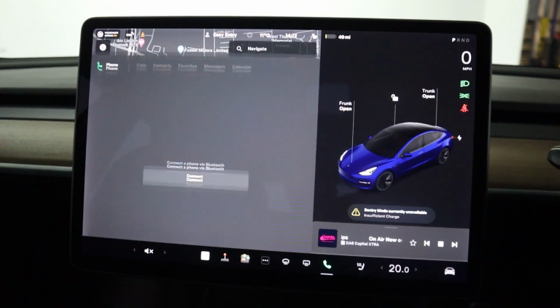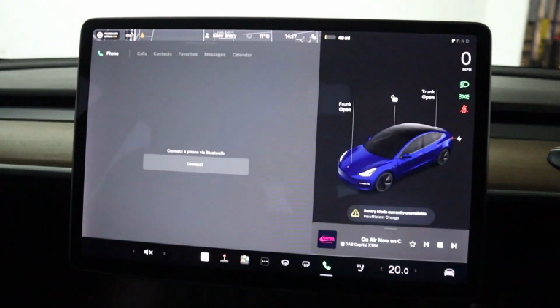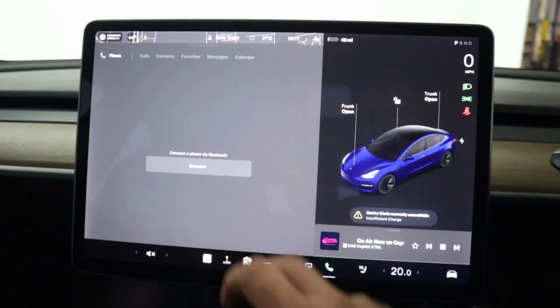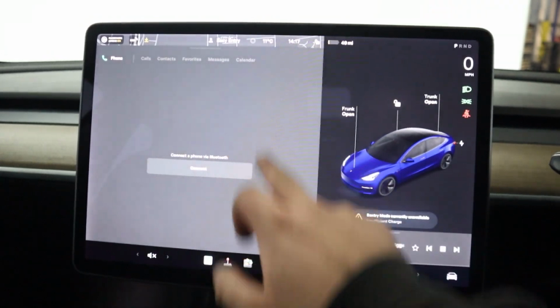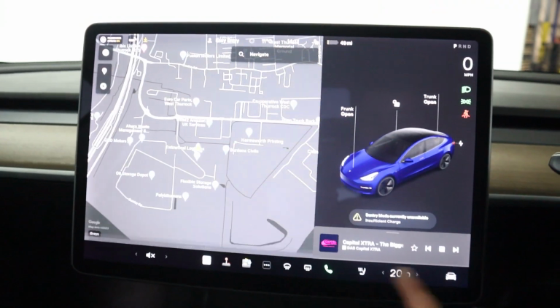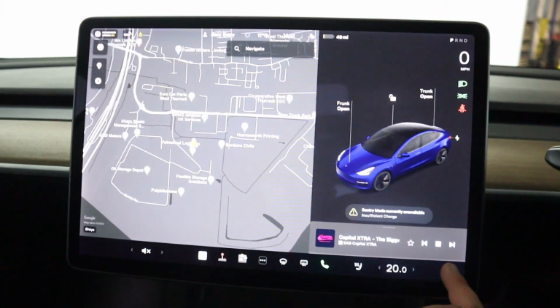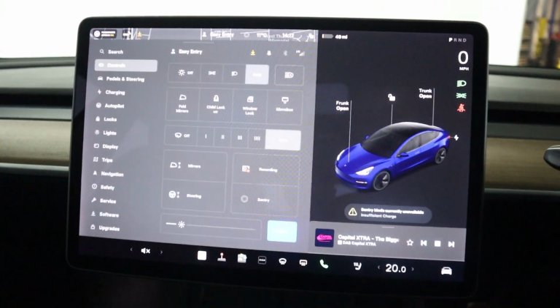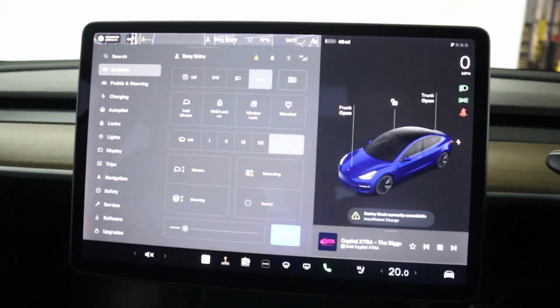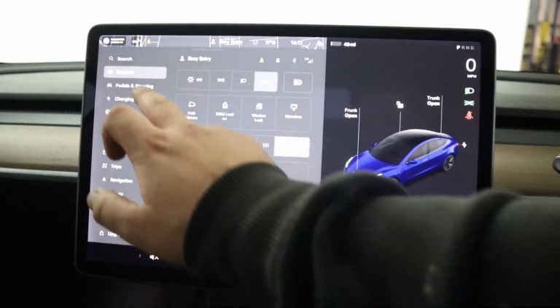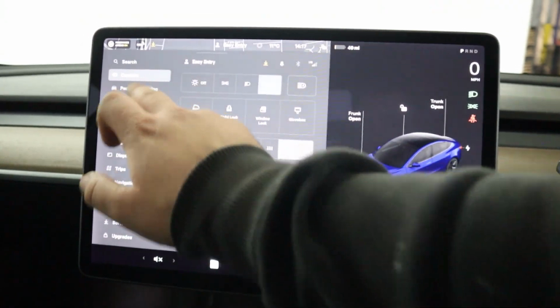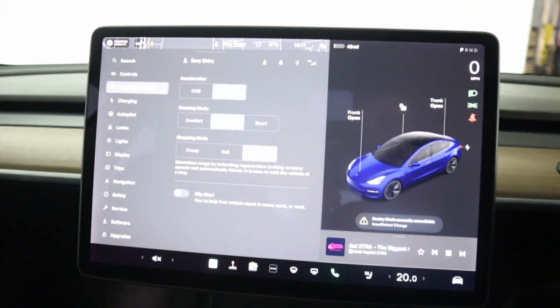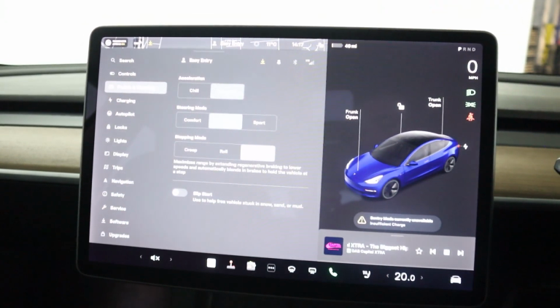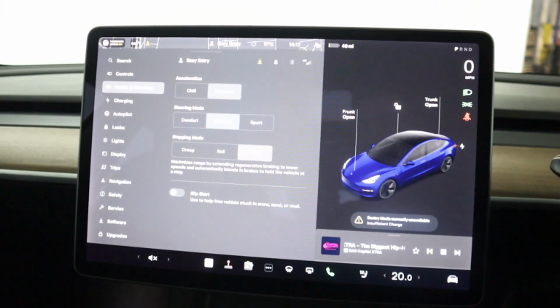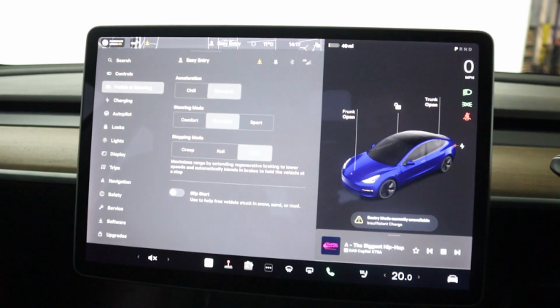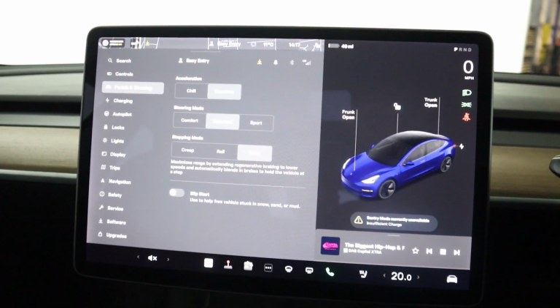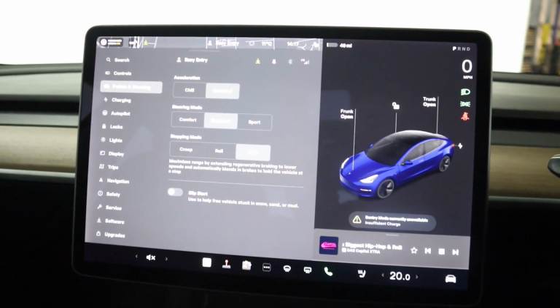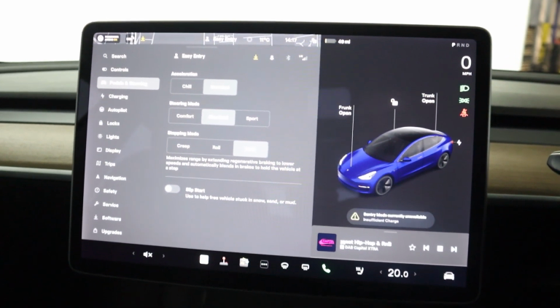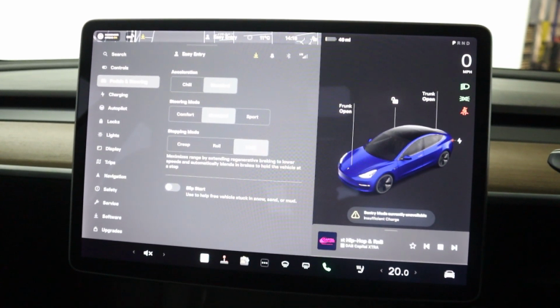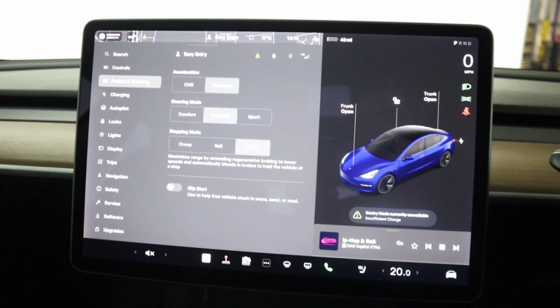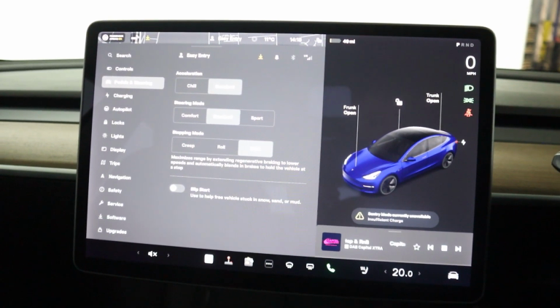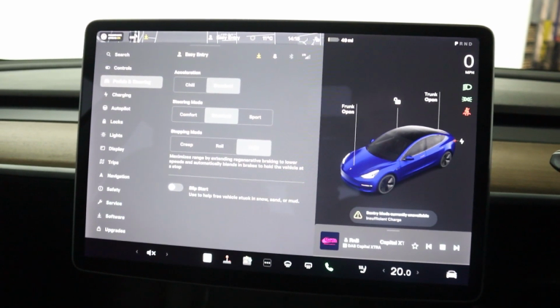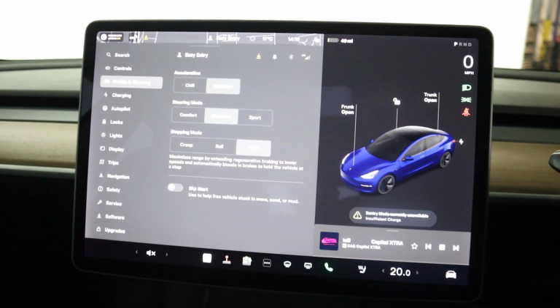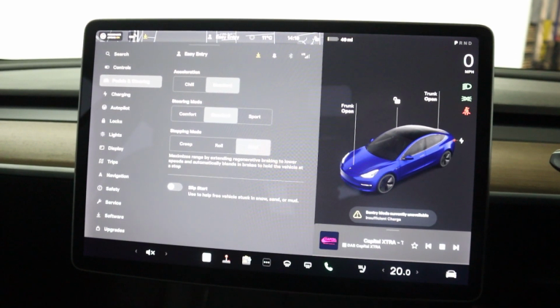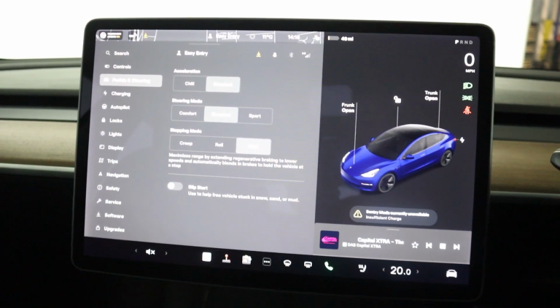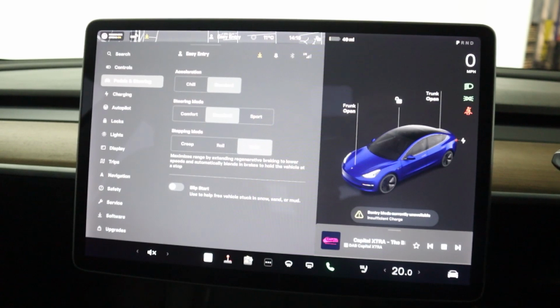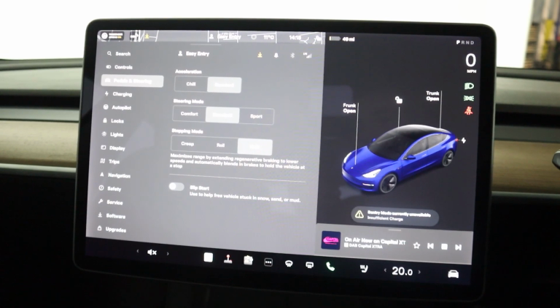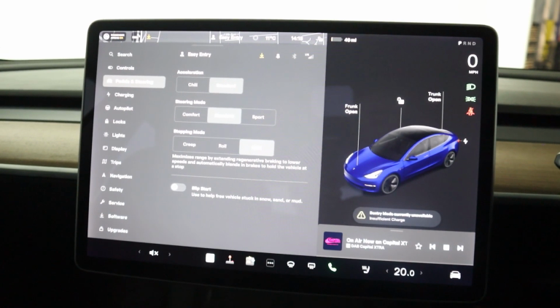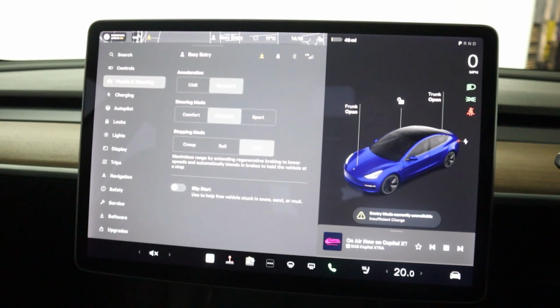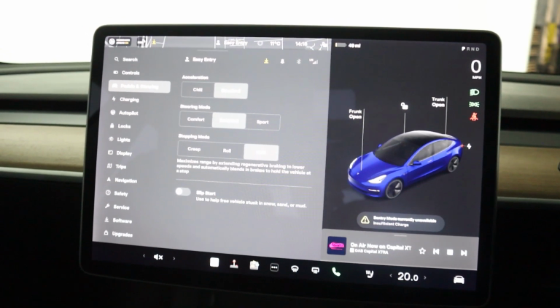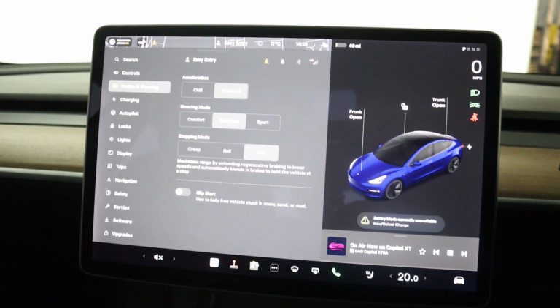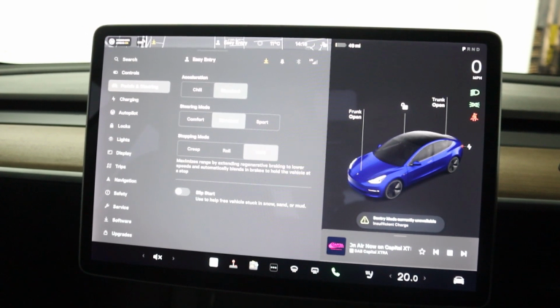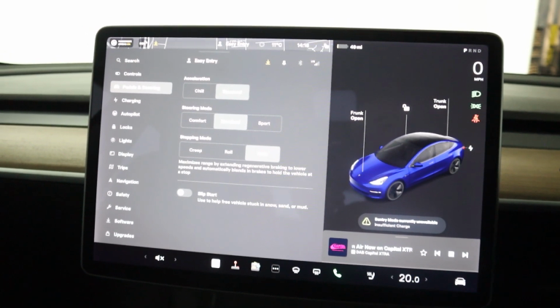There's Bluetooth connection for your phone as well. Heading into the car menu, you've got the pedals and steering menu where you can change how fast to accelerate — if you want sport, steering or comfort. And the same applies when you stop as well — you can let go of the accelerator and it will just stop.